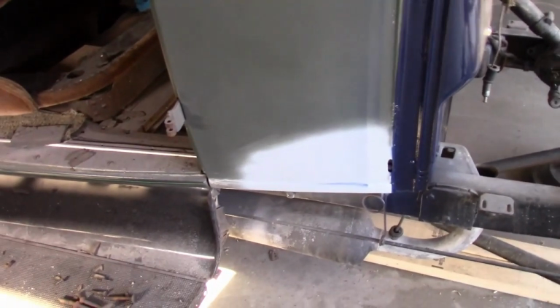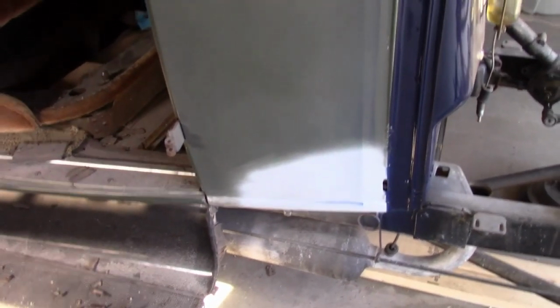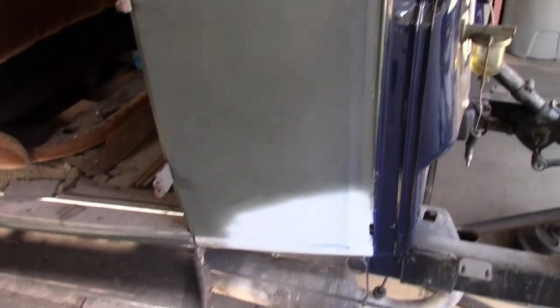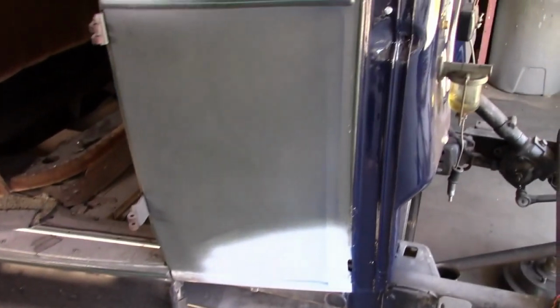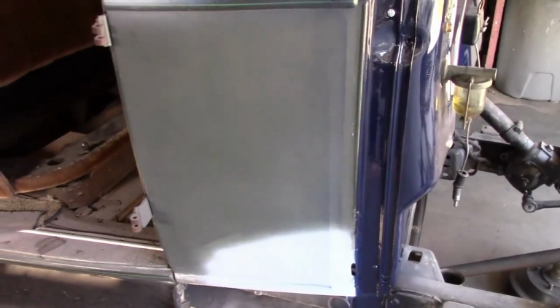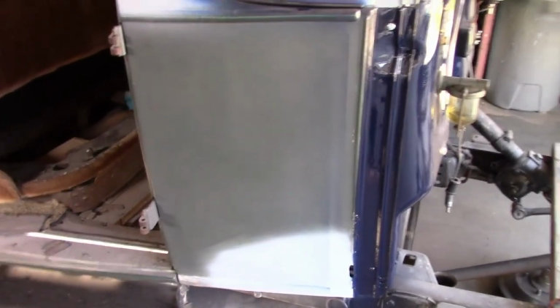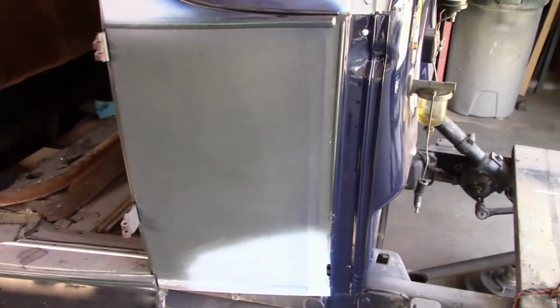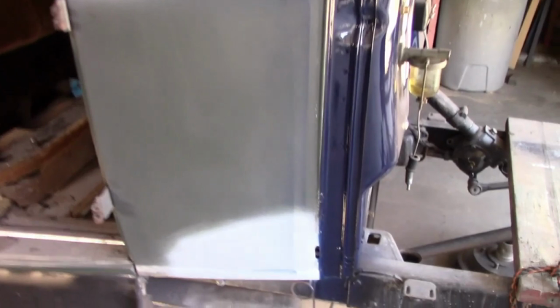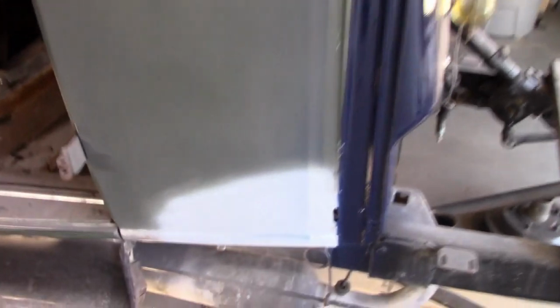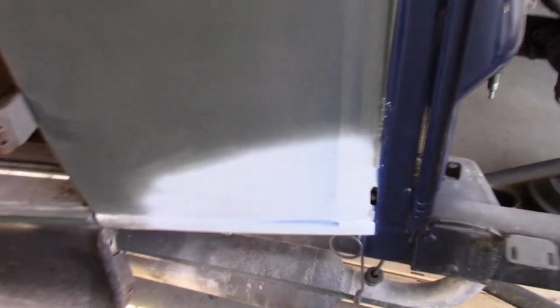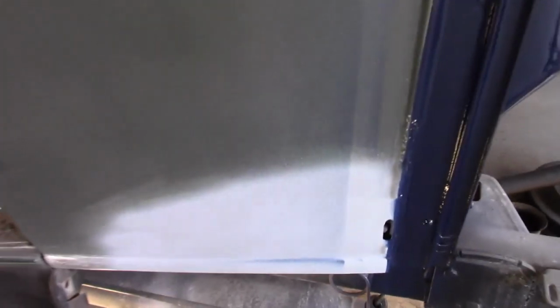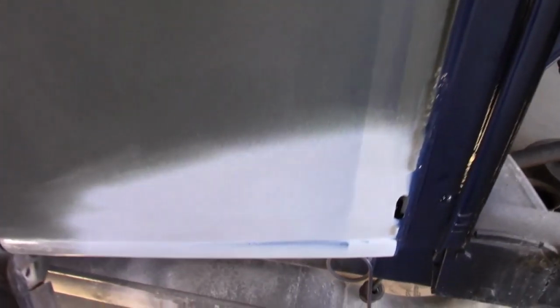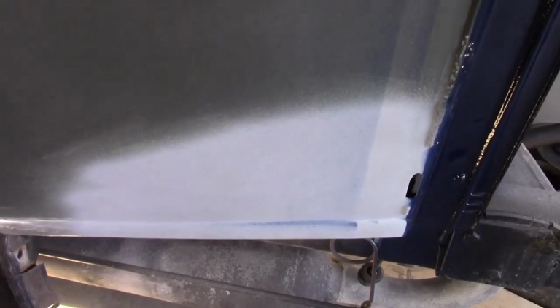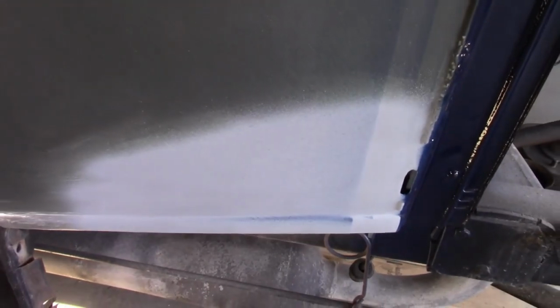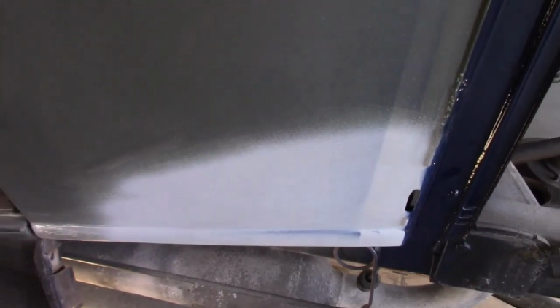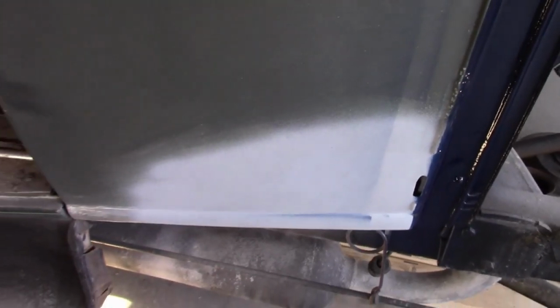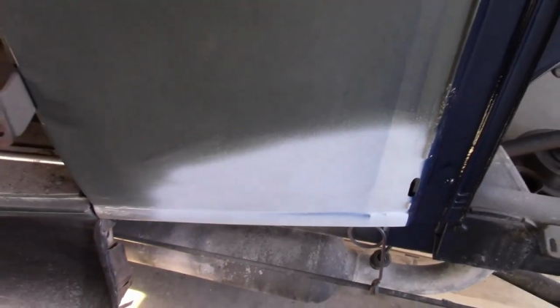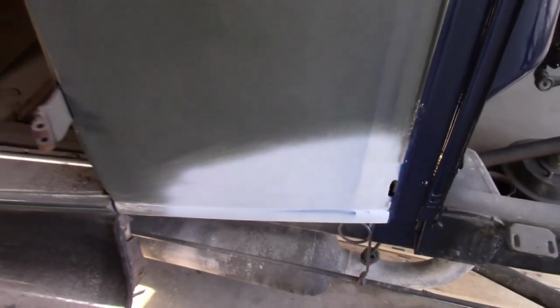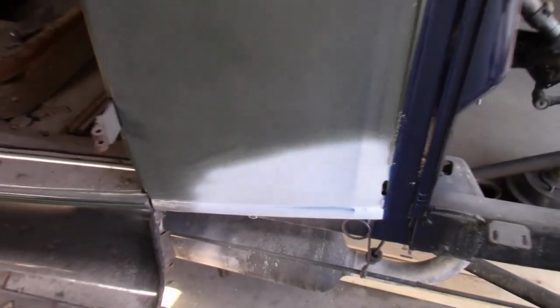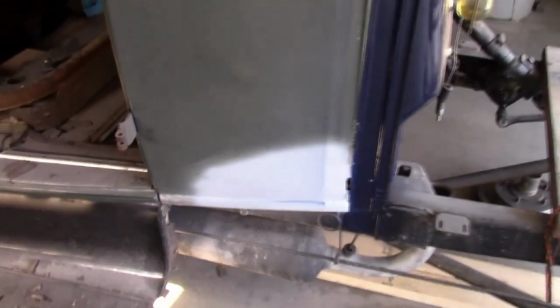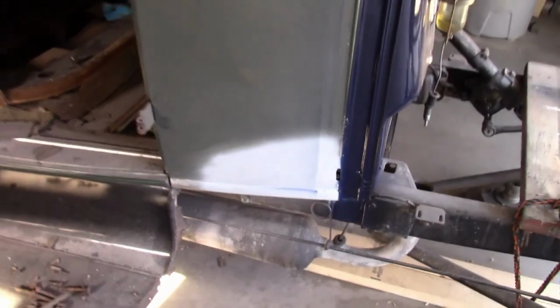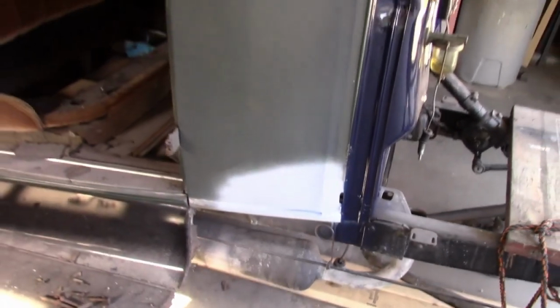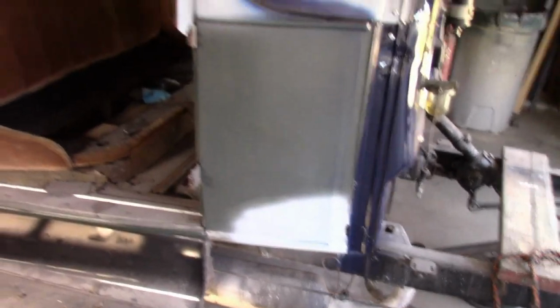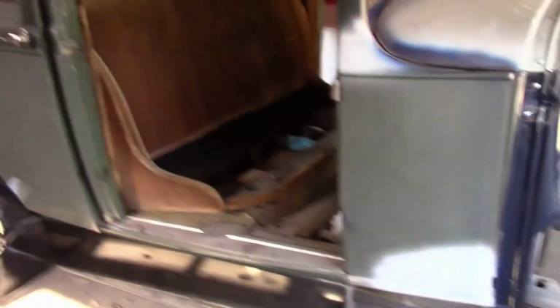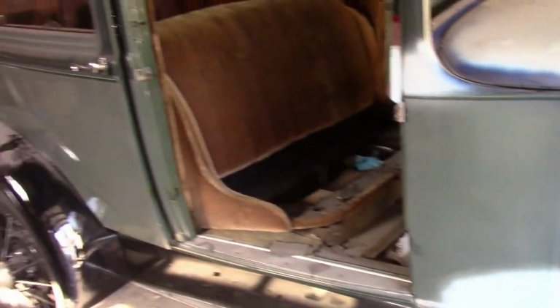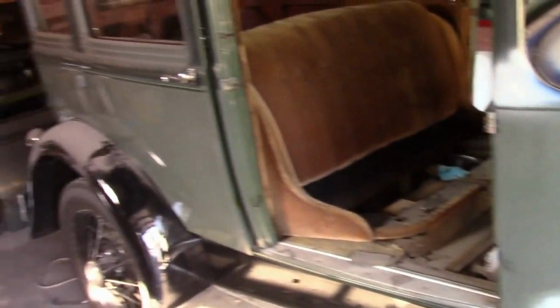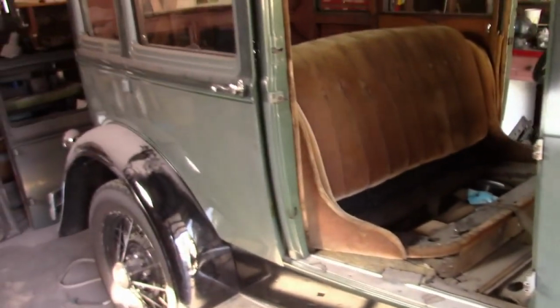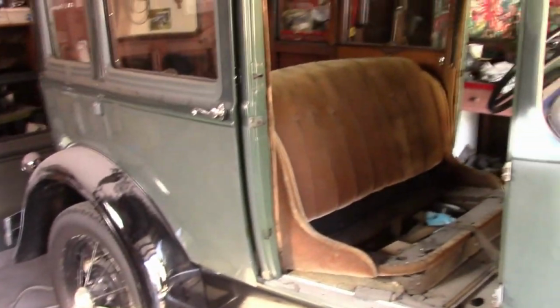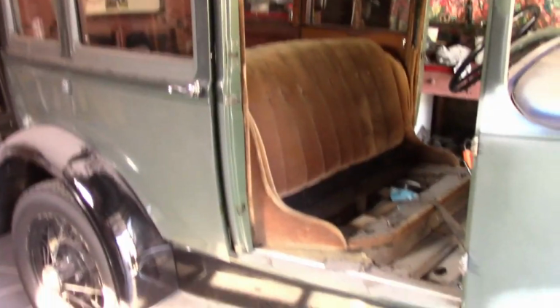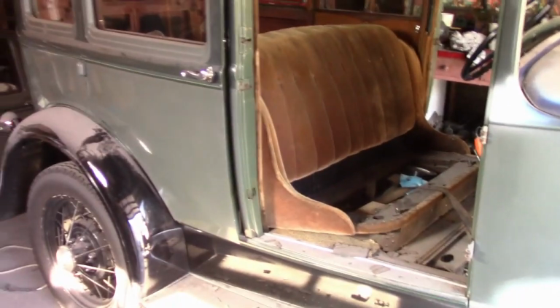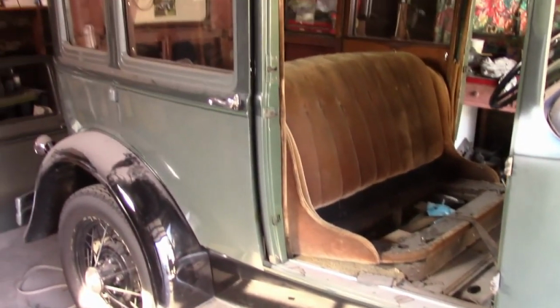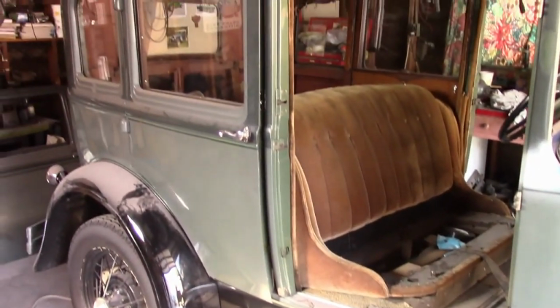I haven't found much rust or any damage with the body. There are a few pinholes down here where the rust was coming through, but that was easy to fix. Not really much to mention.